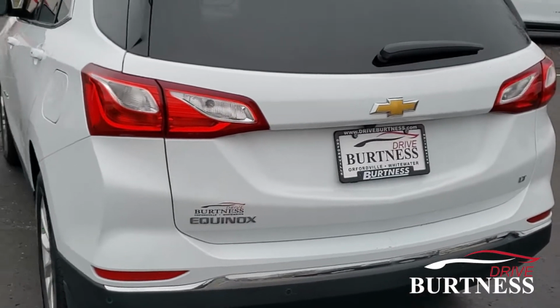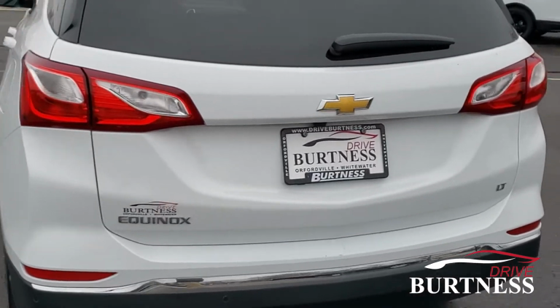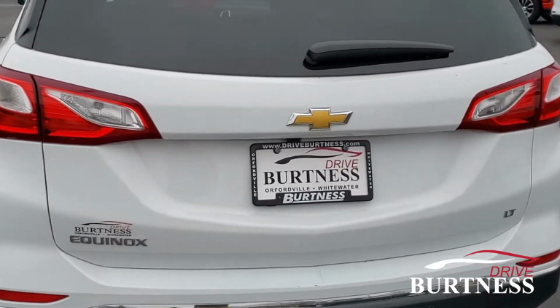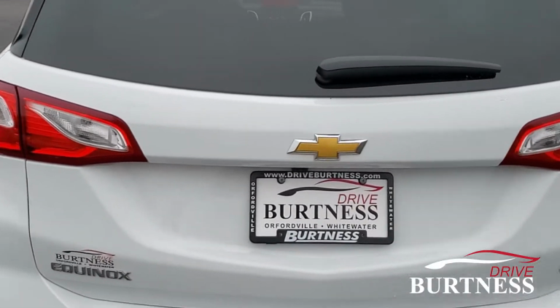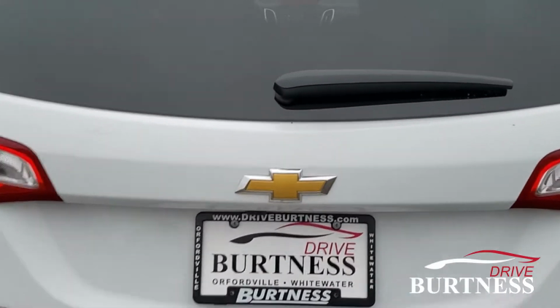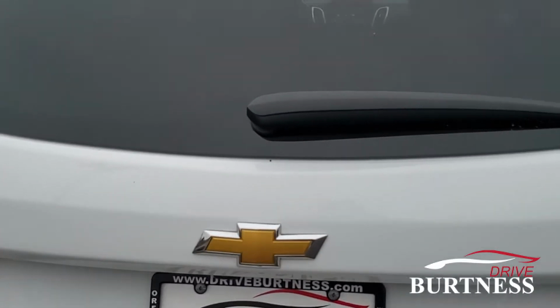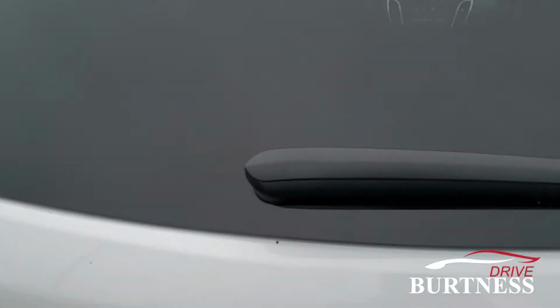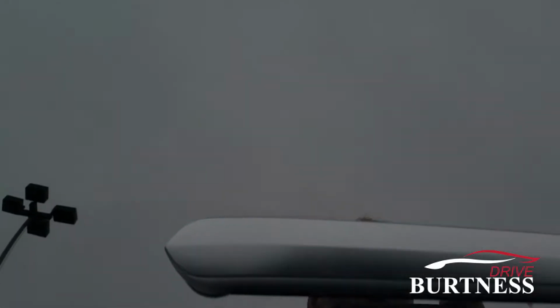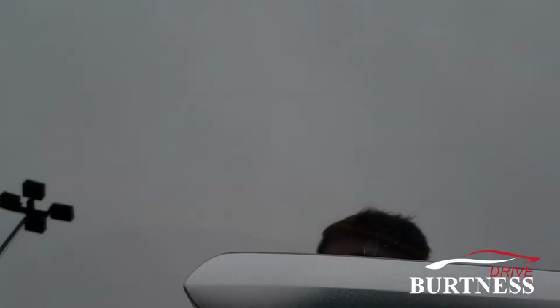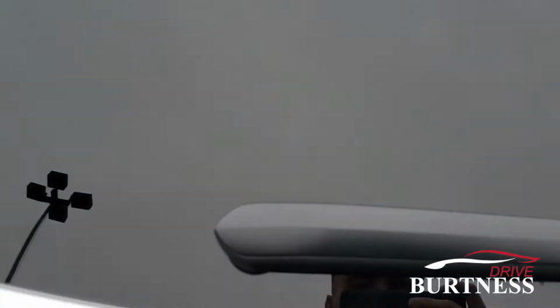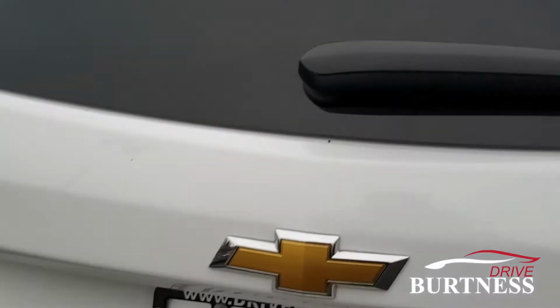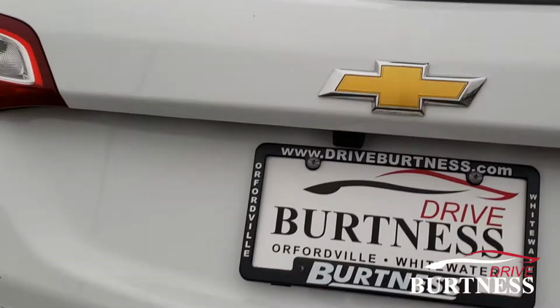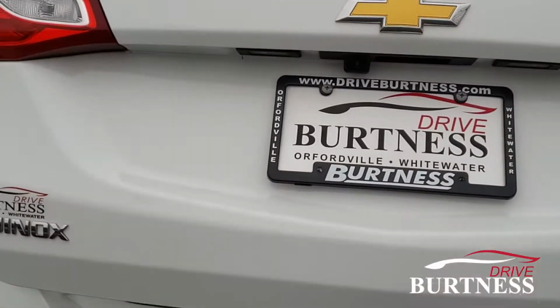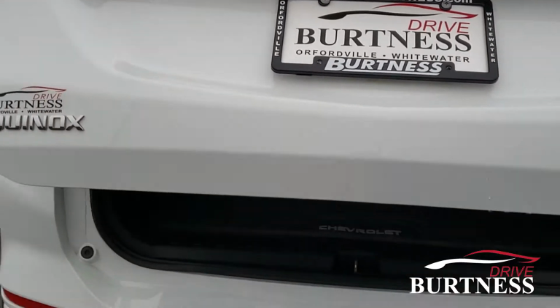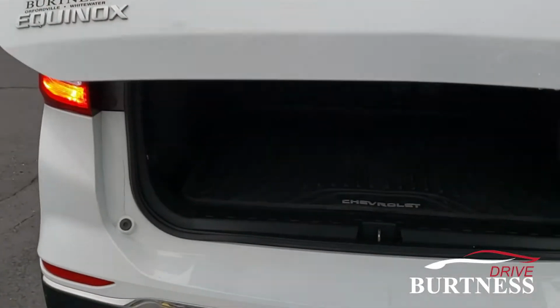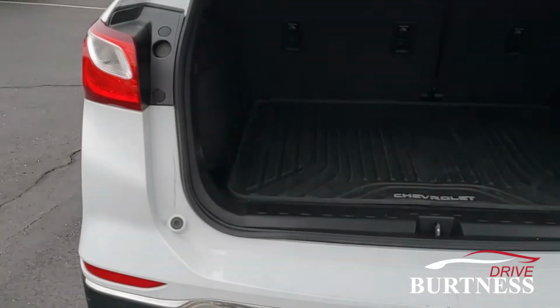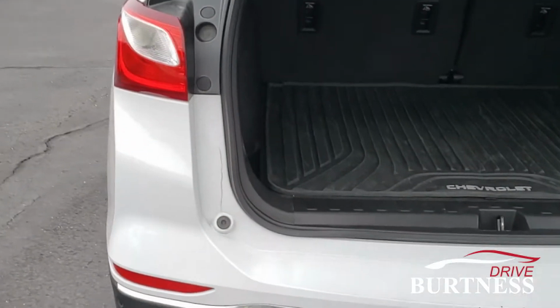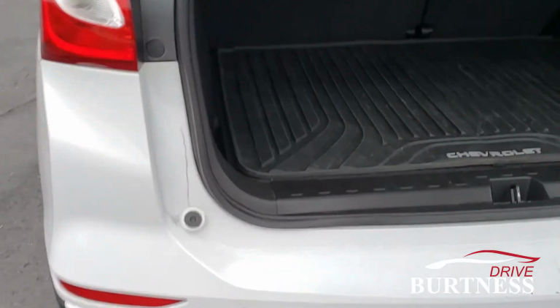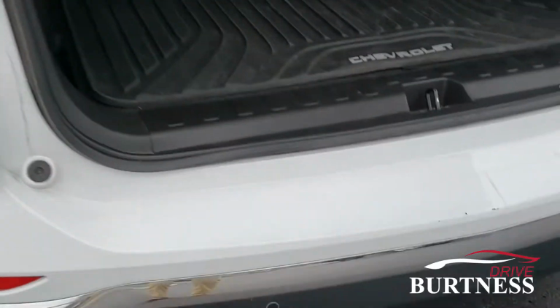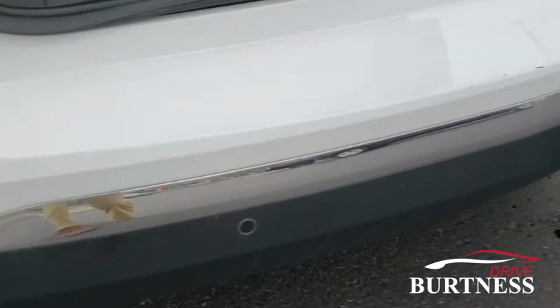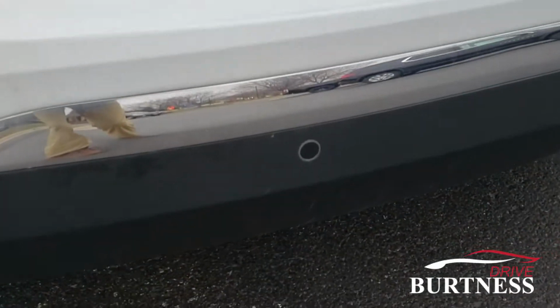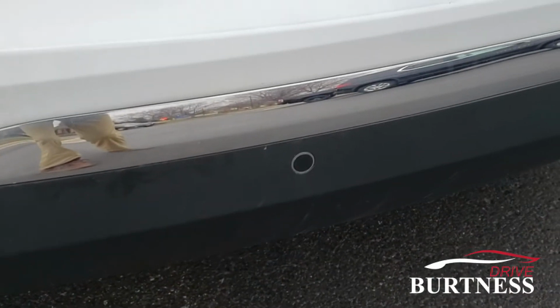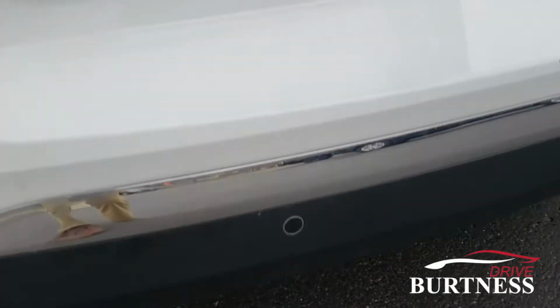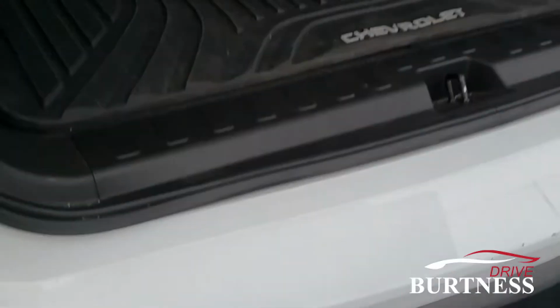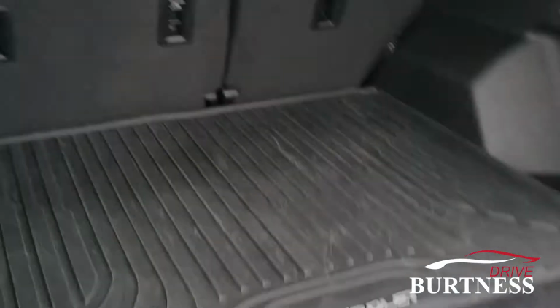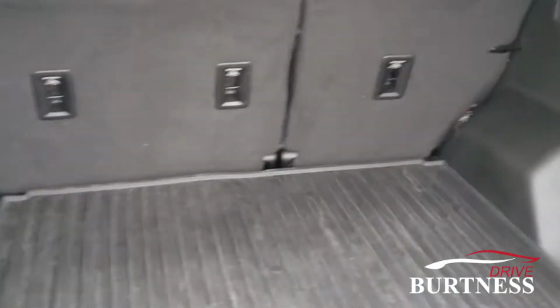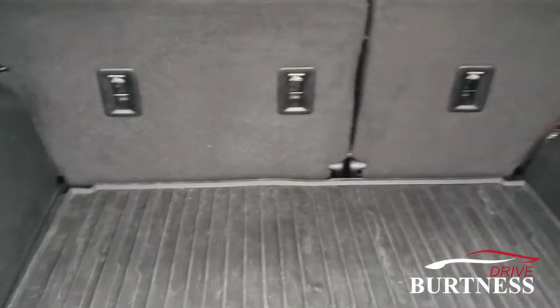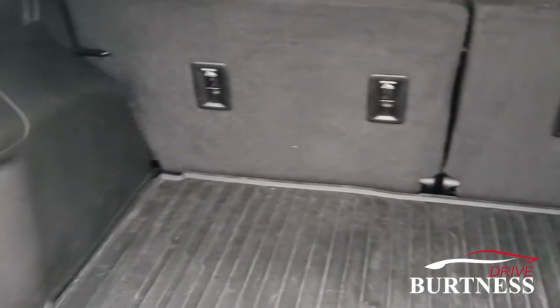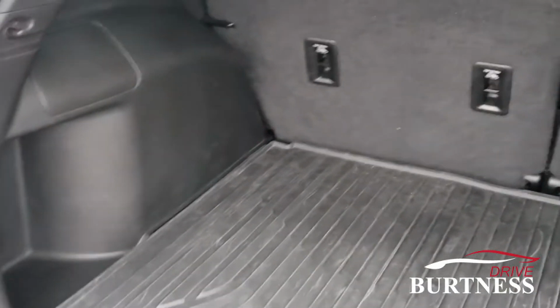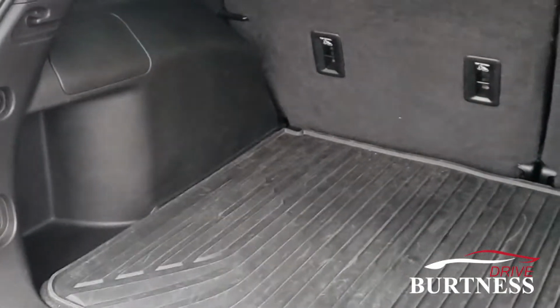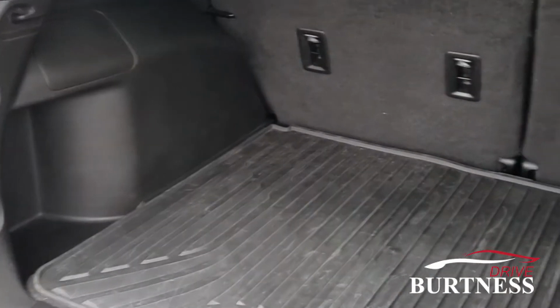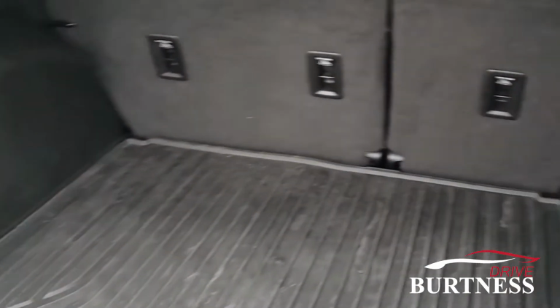We'll go ahead and open up the trunk here. It does have a power lift gate, backup camera, and rear park assist sensors — so audible beeping as you back up. Plenty of space here in the trunk.